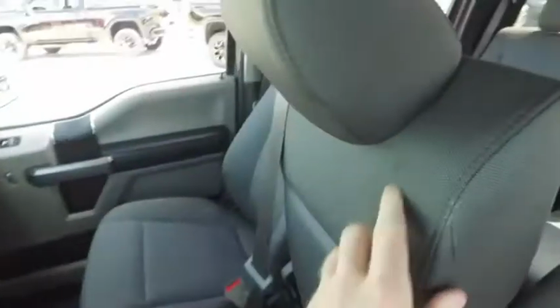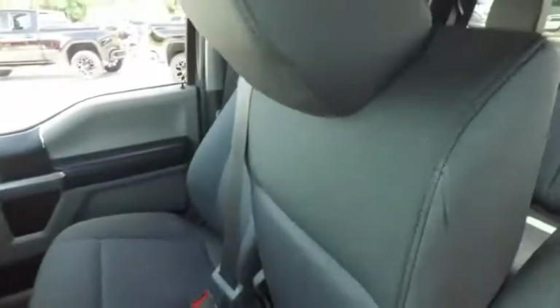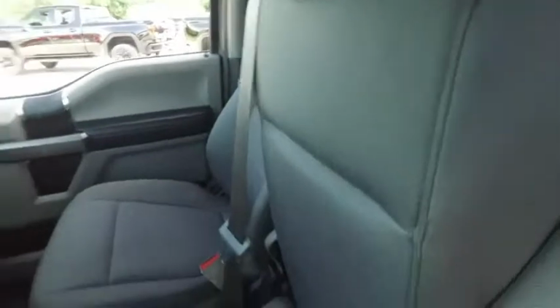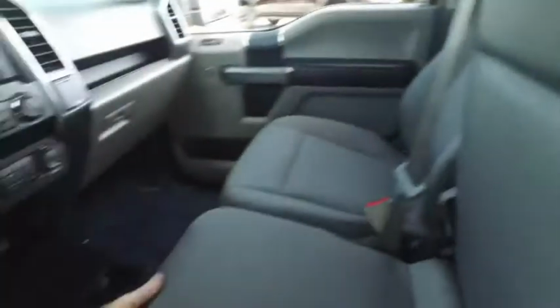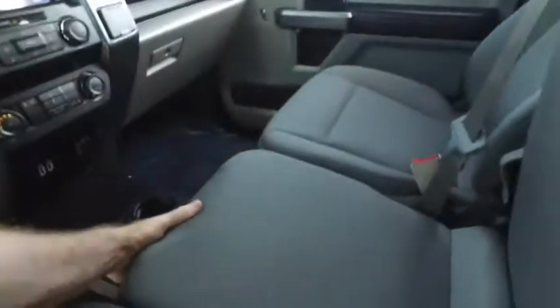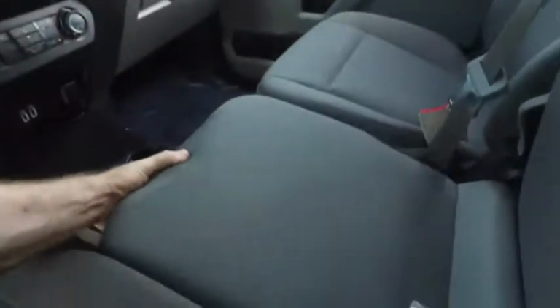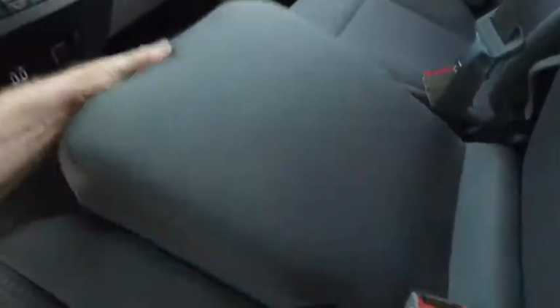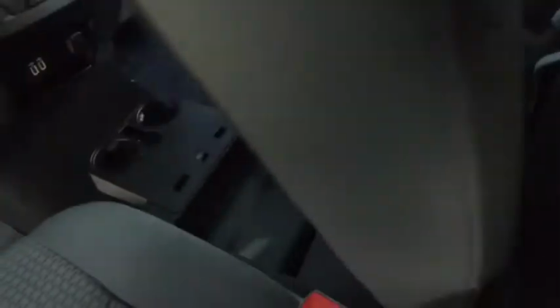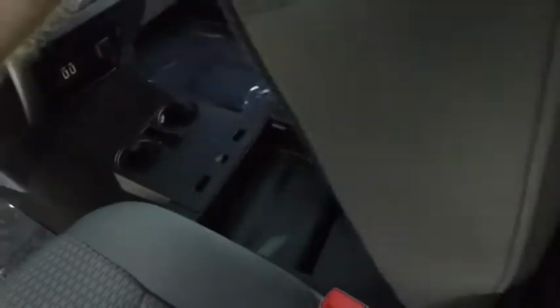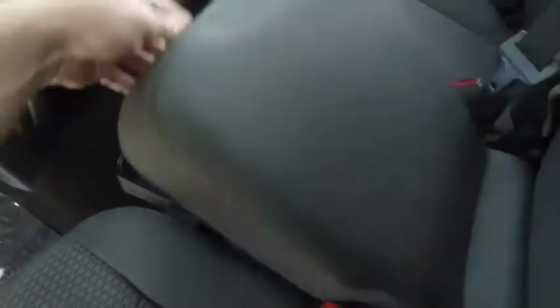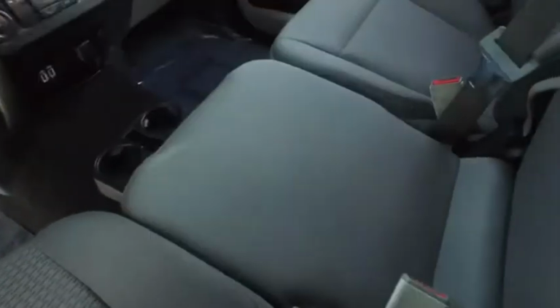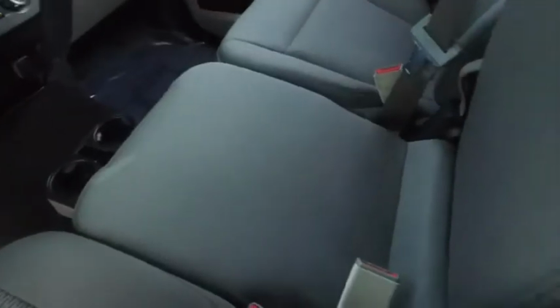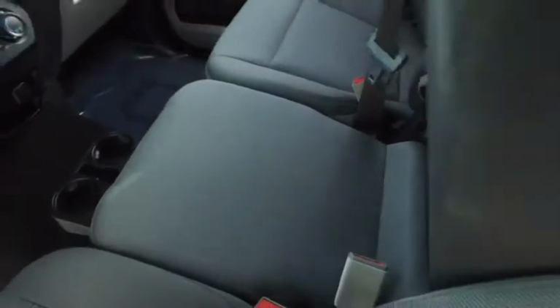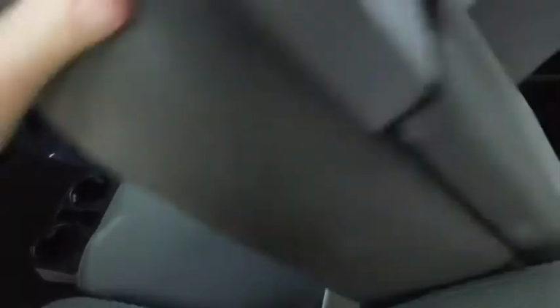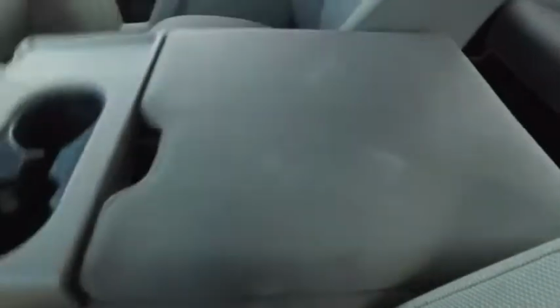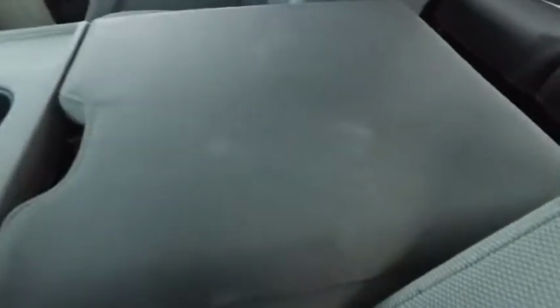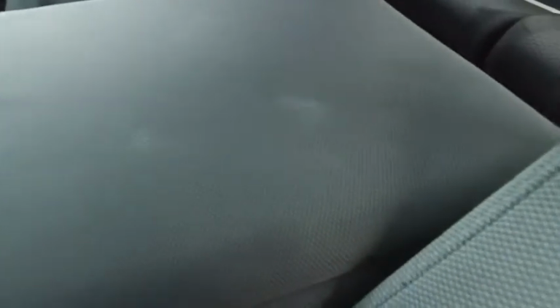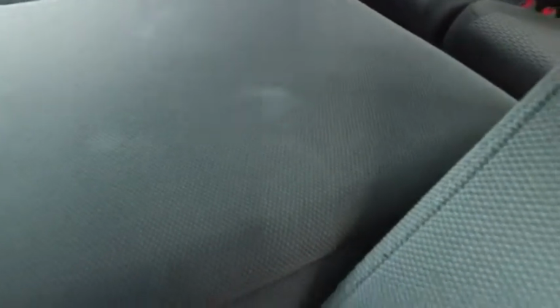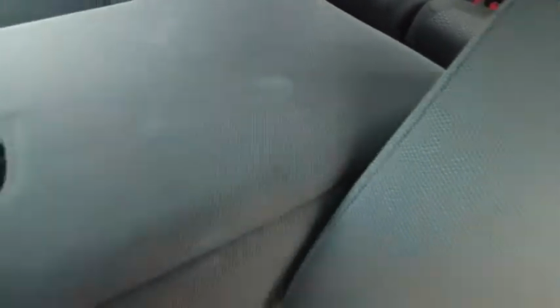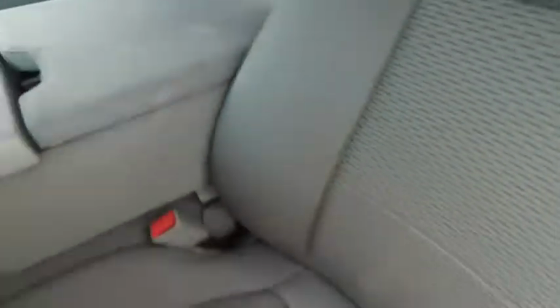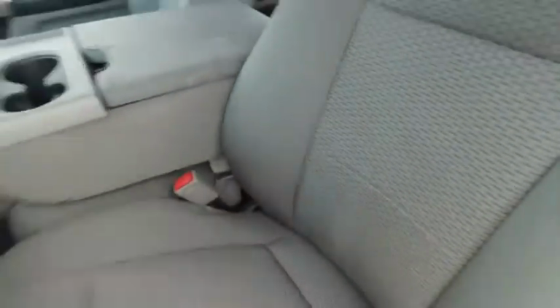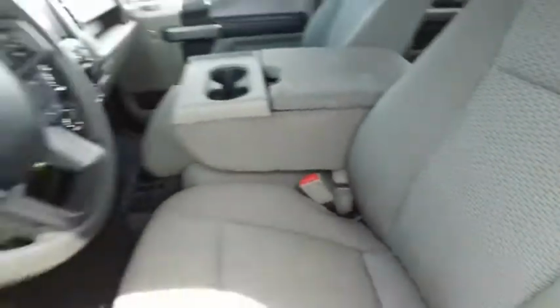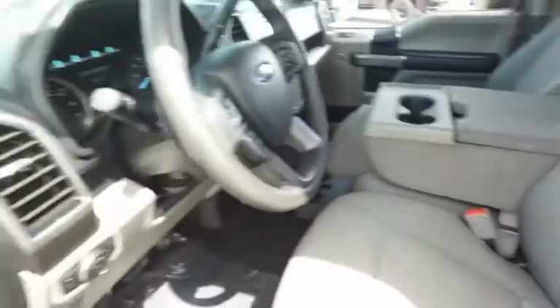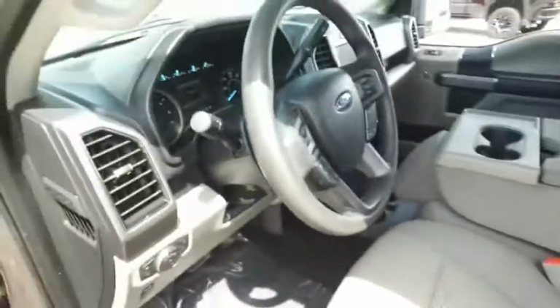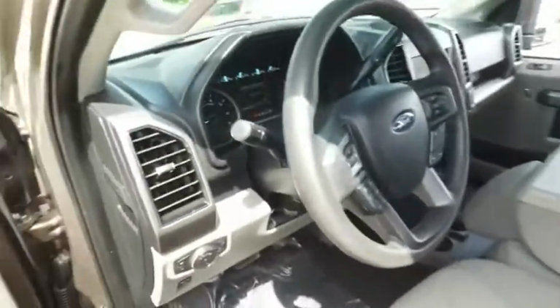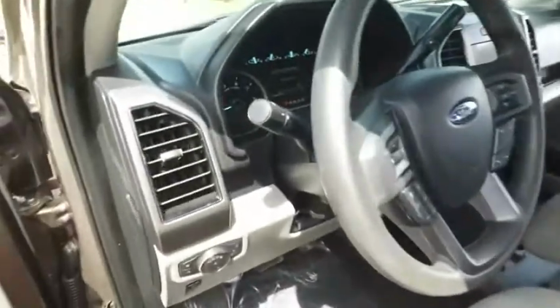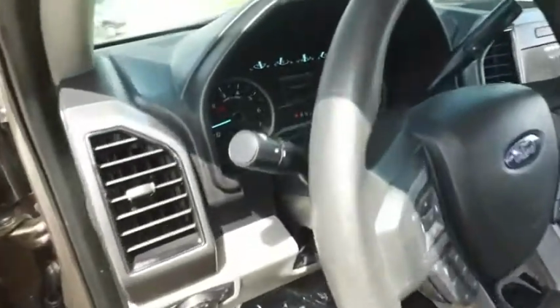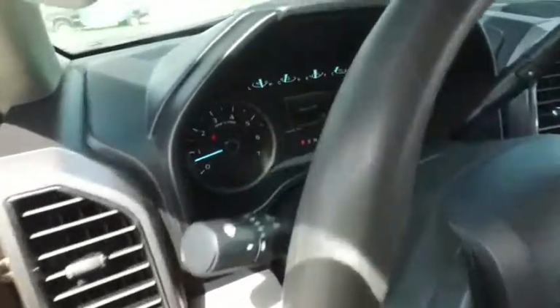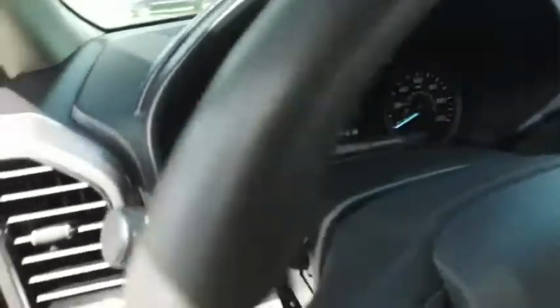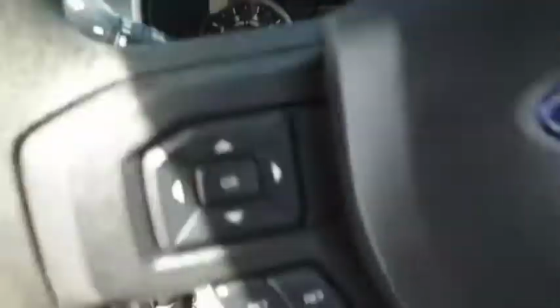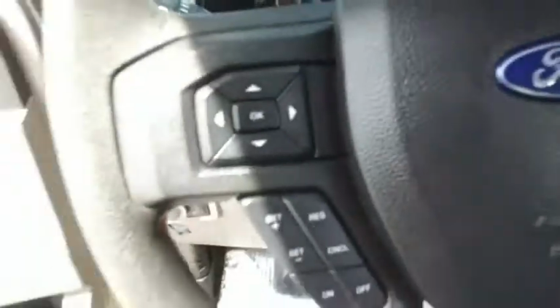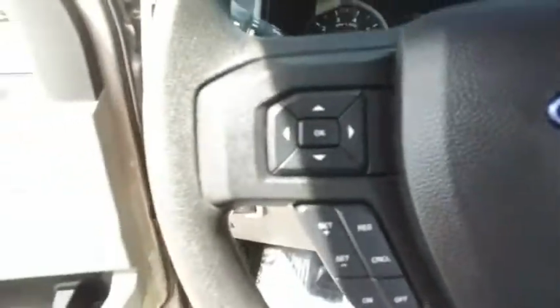Wow, this looks good, feels good, smells good also. That Gibson Truck World HD clean machine.